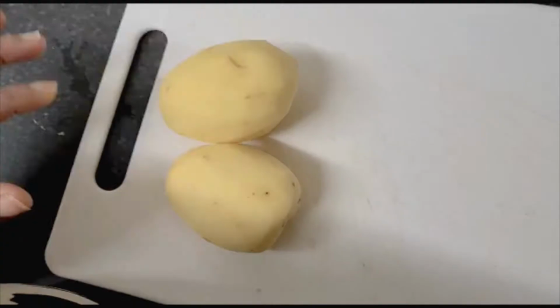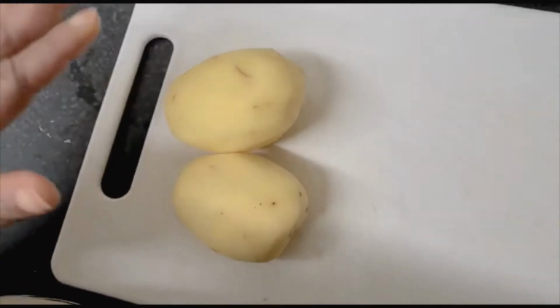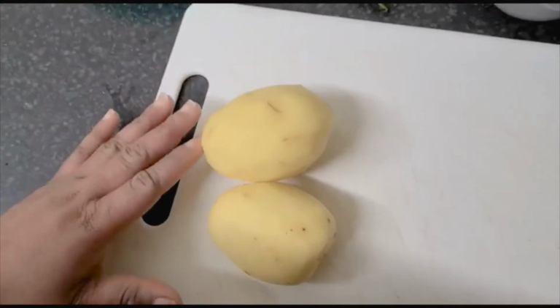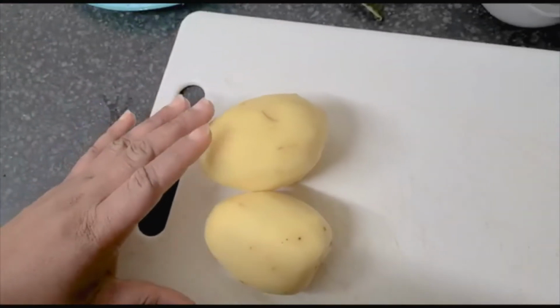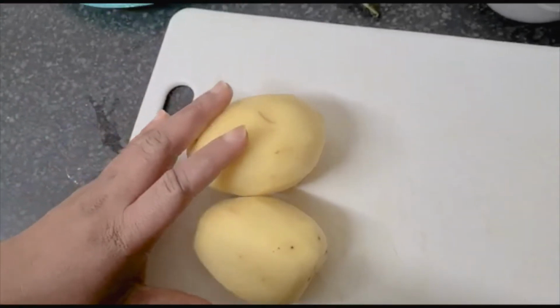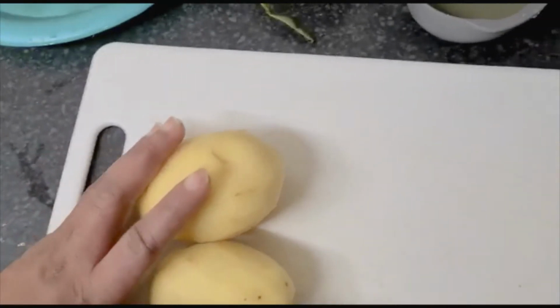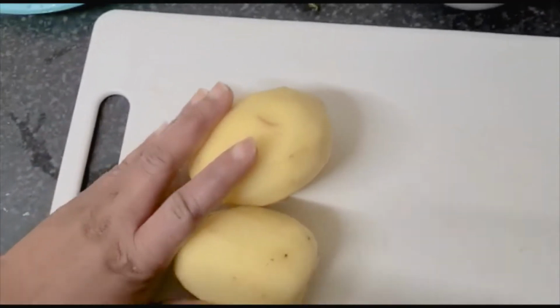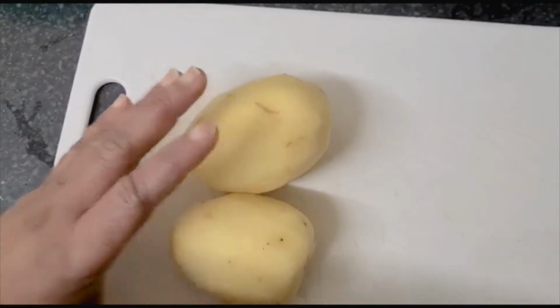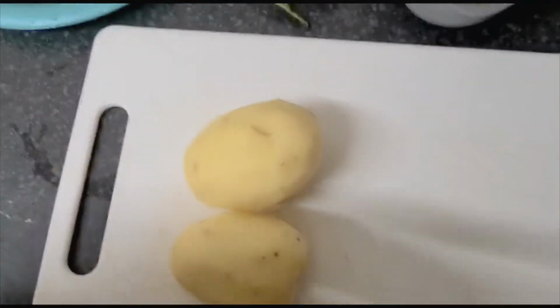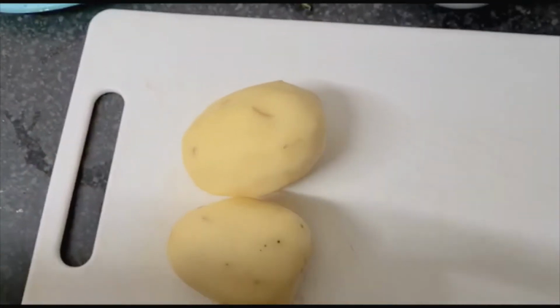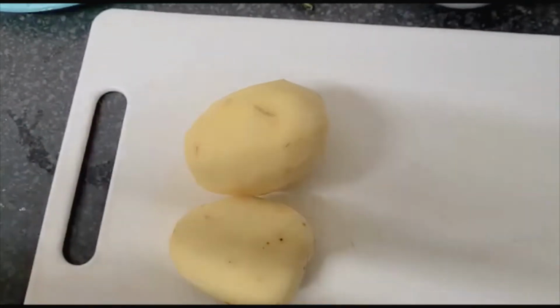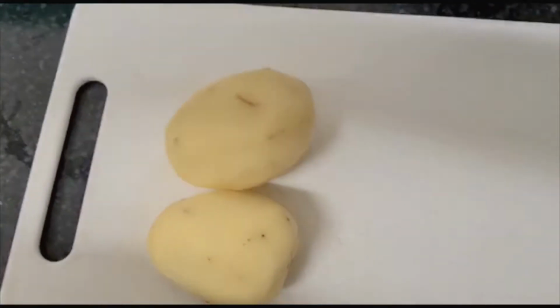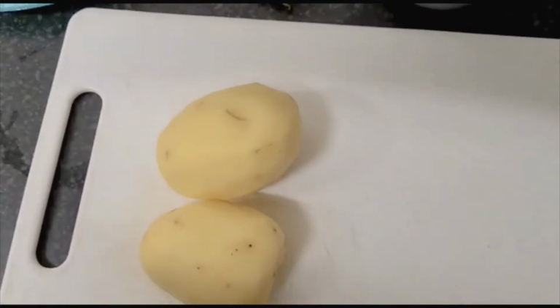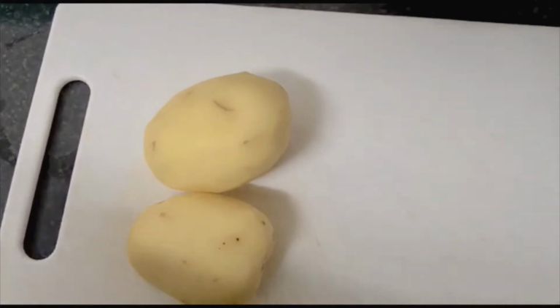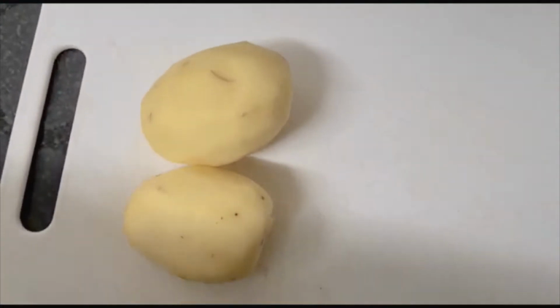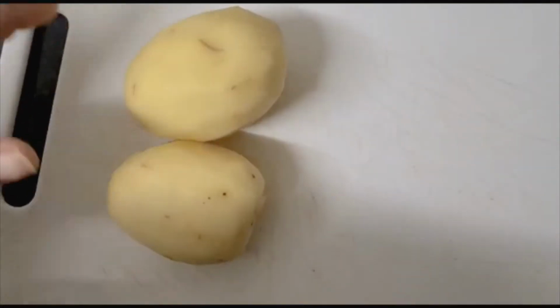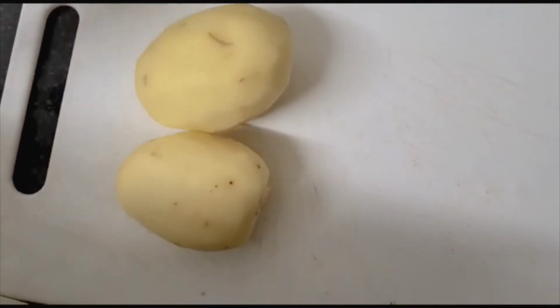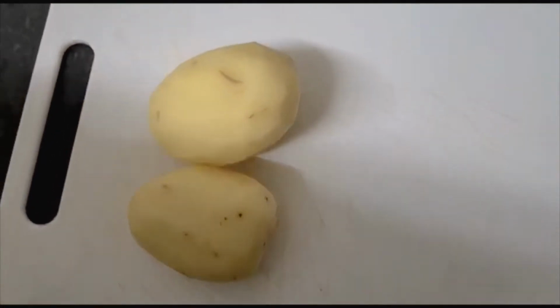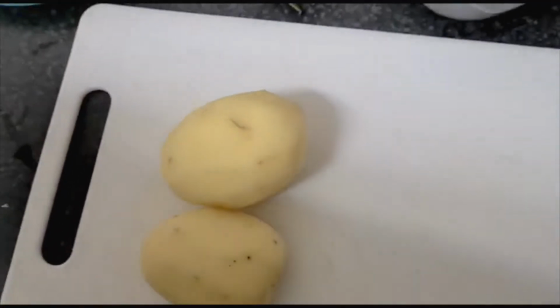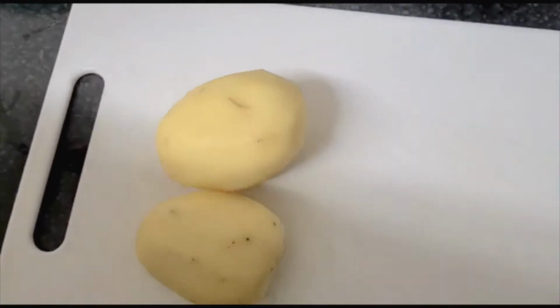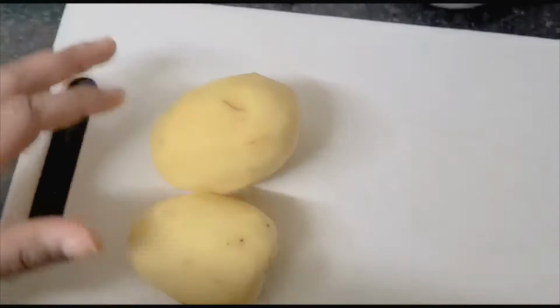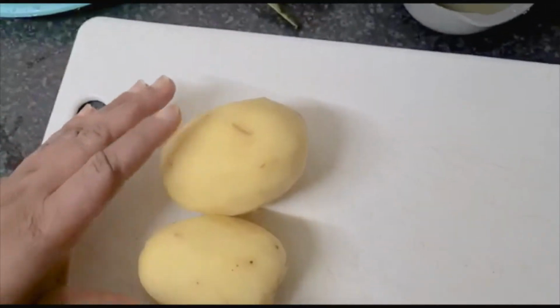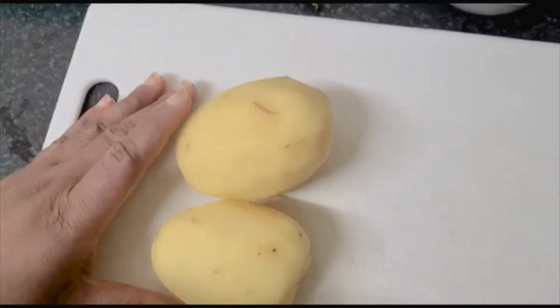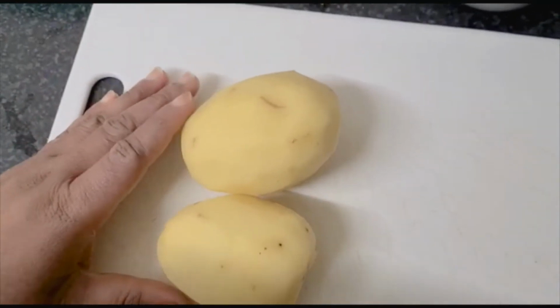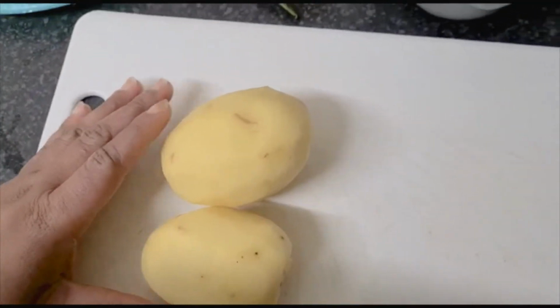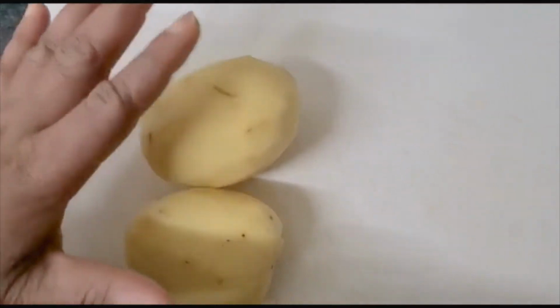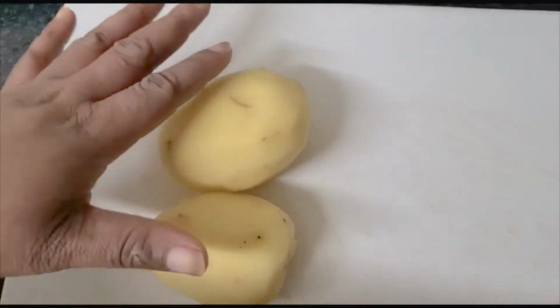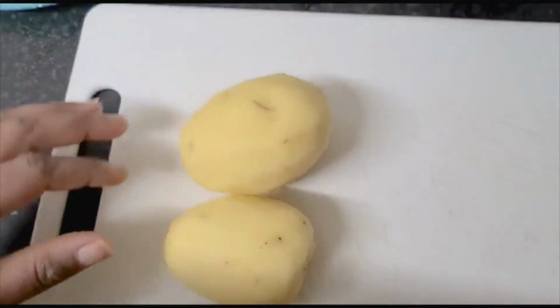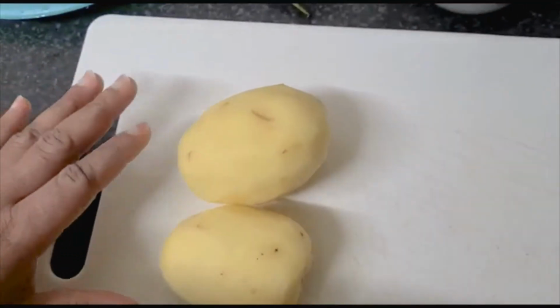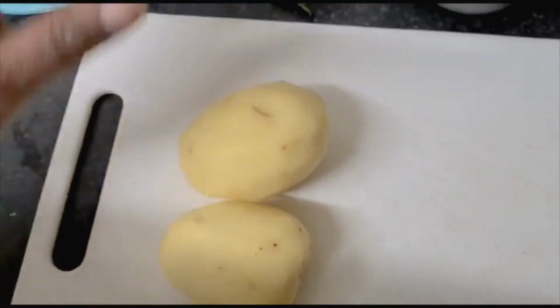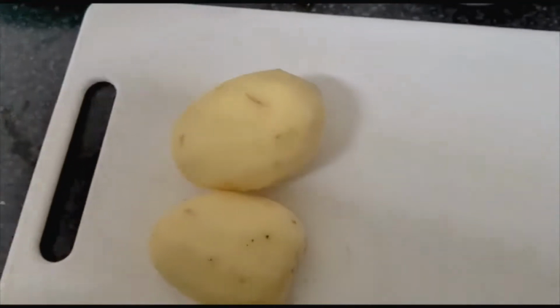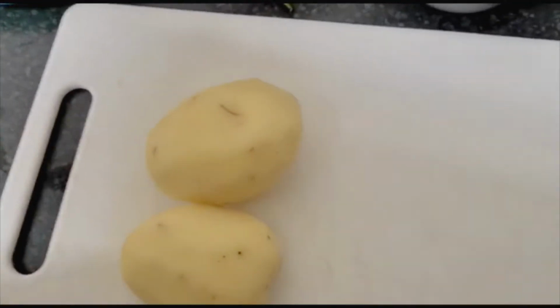Hi everyone, welcome back to Adi's channel. God bless you guys, glory be to God. This is the day the Lord has made, so we should rejoice and be glad in it. Today I'm making omelette with some eggs.